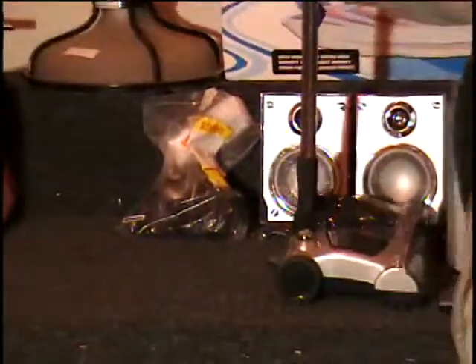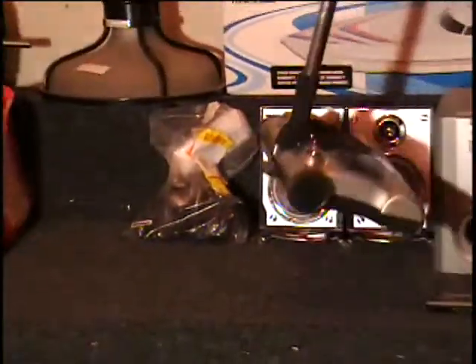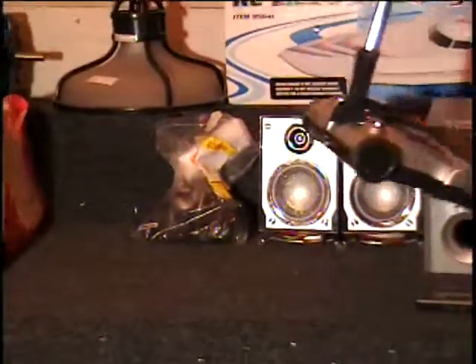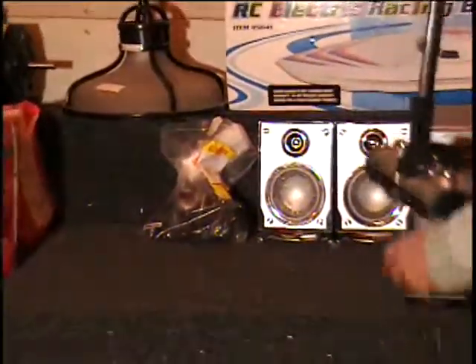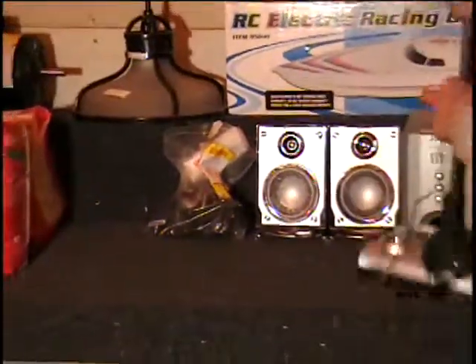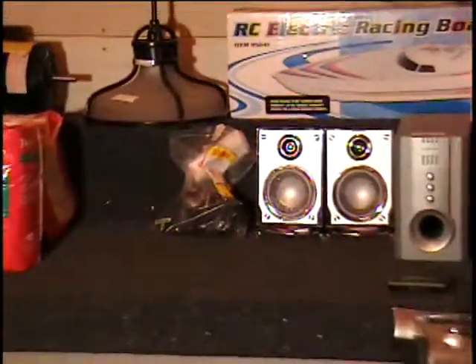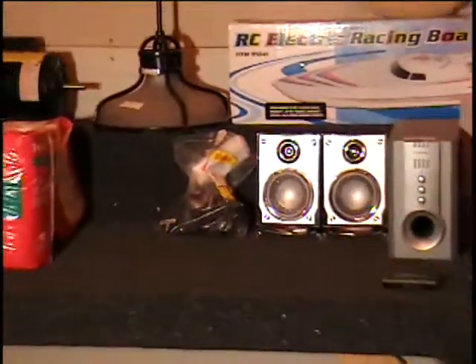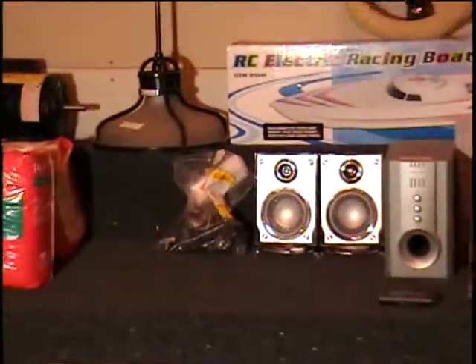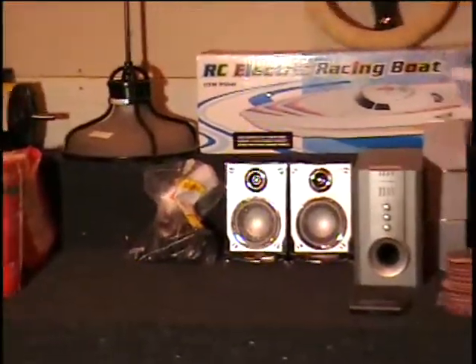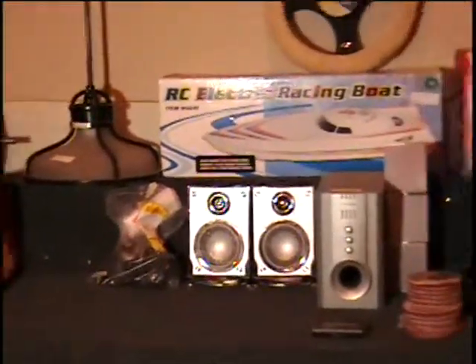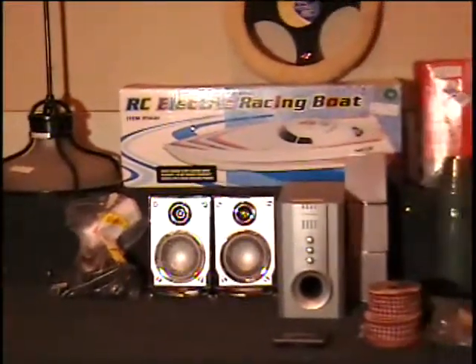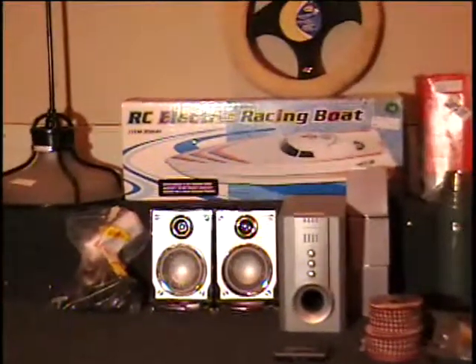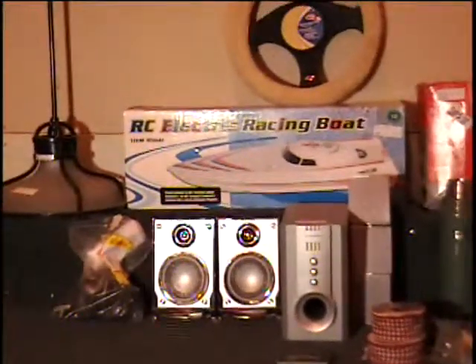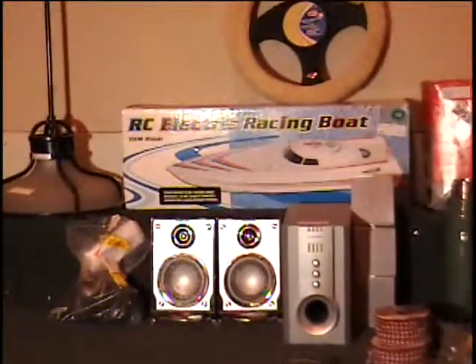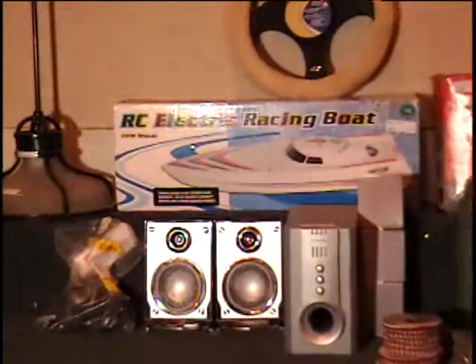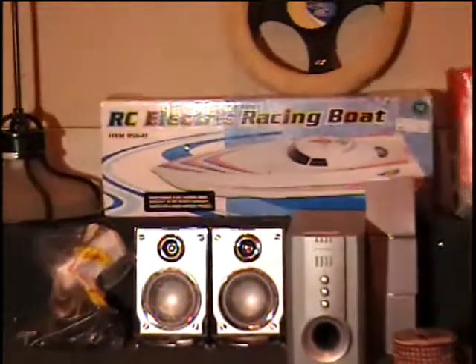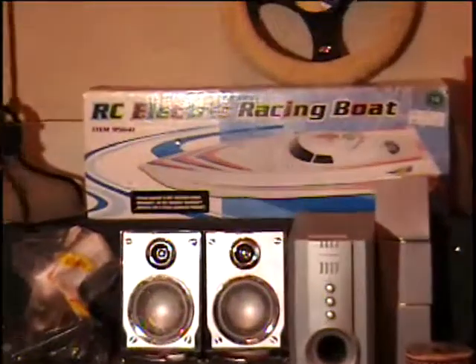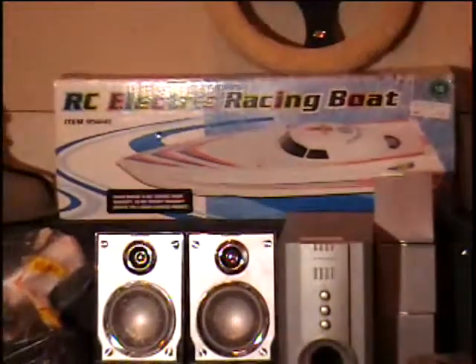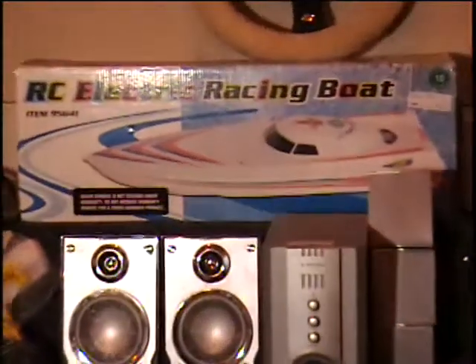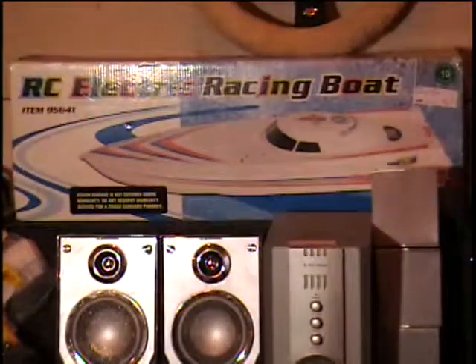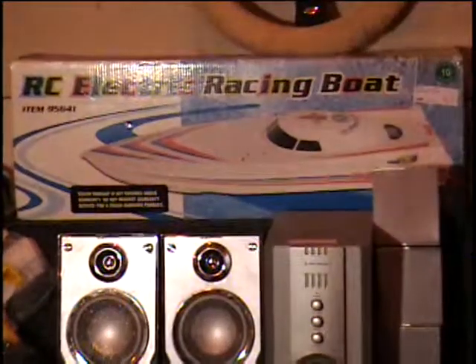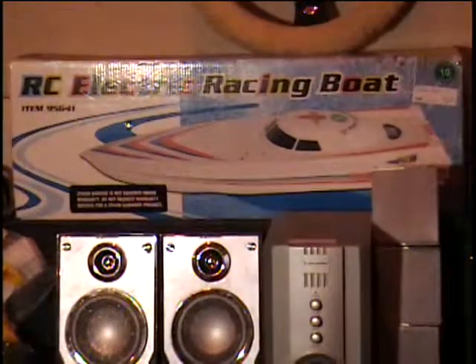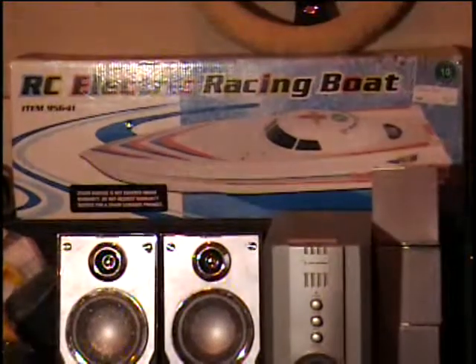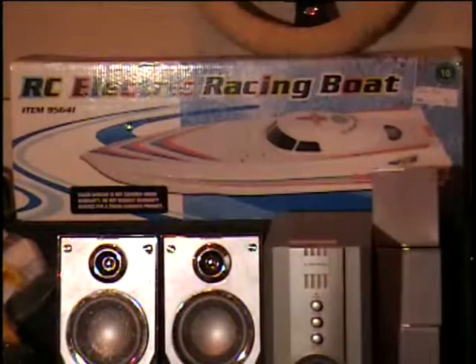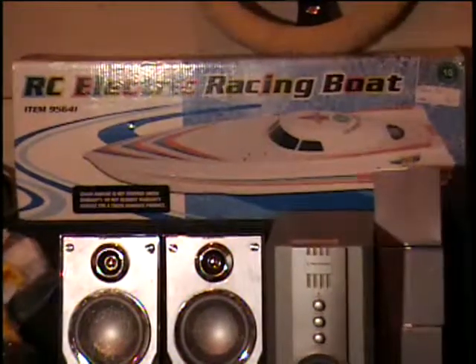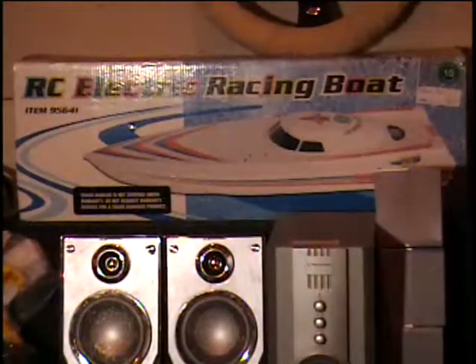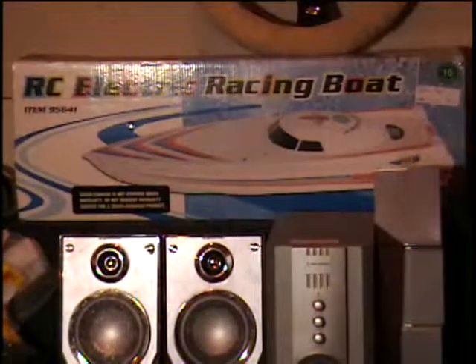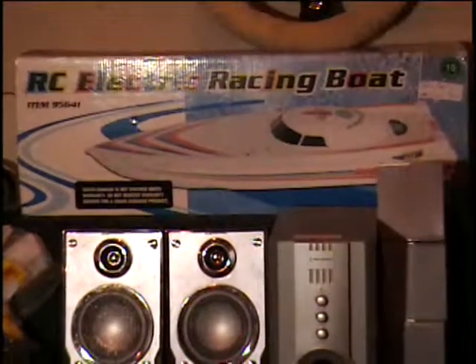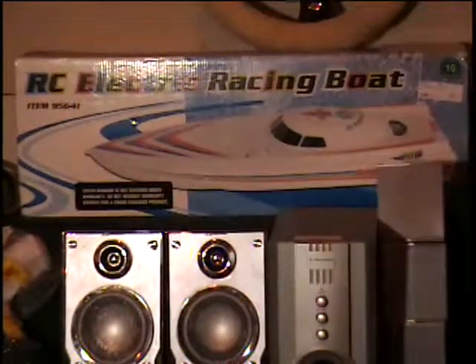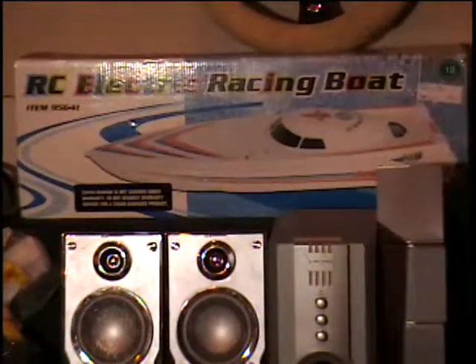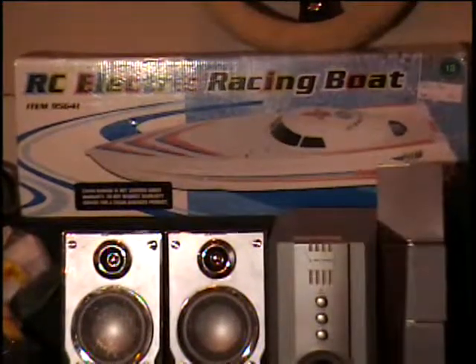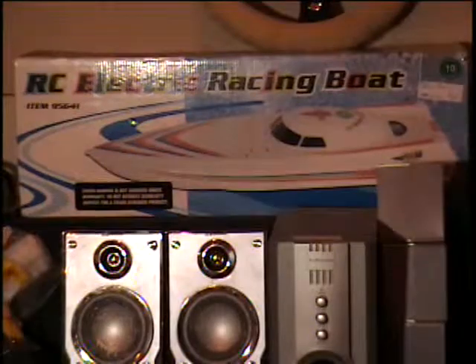Also on the table I have a racing boat. This is a remote control boat from Harbor Freight. It's a twin engine — goes about 20 miles an hour. Call and give me a bid on the racing boat.